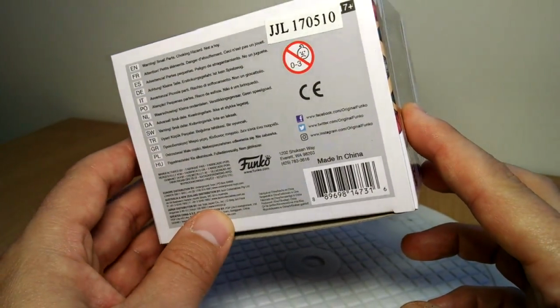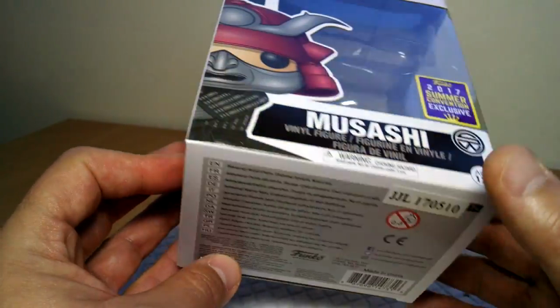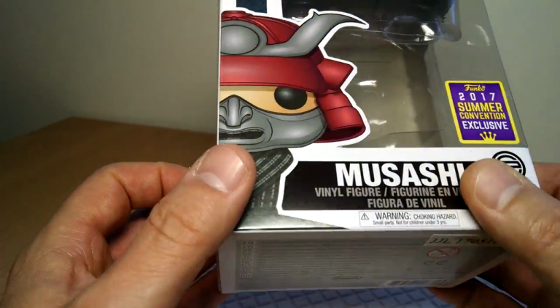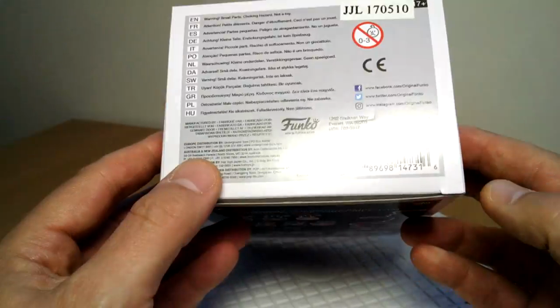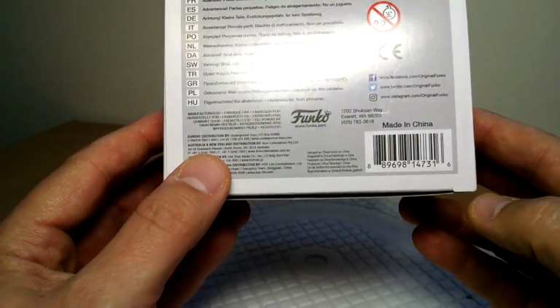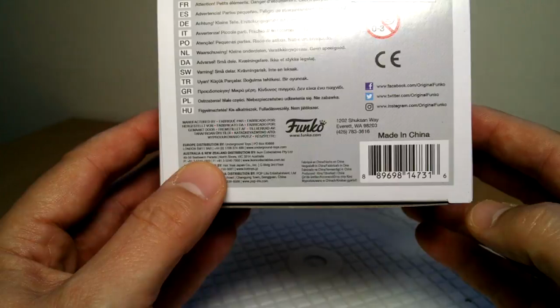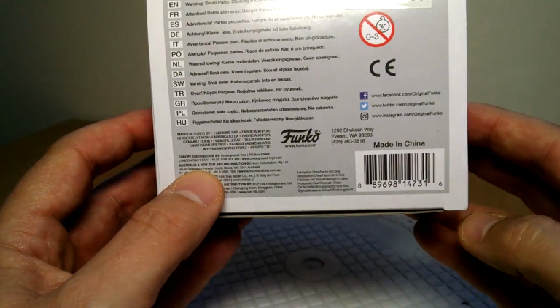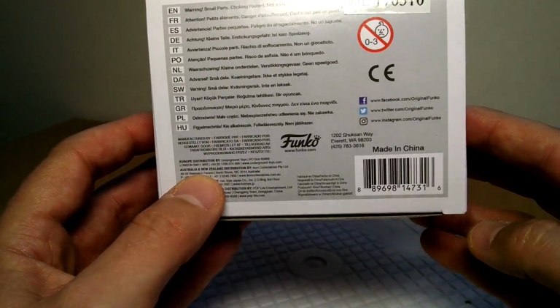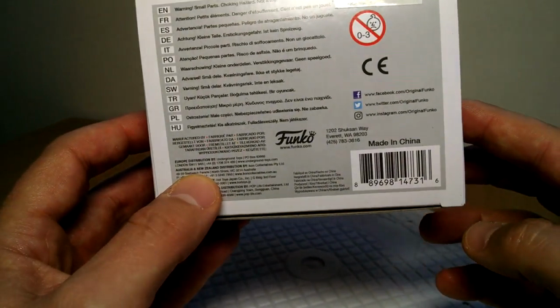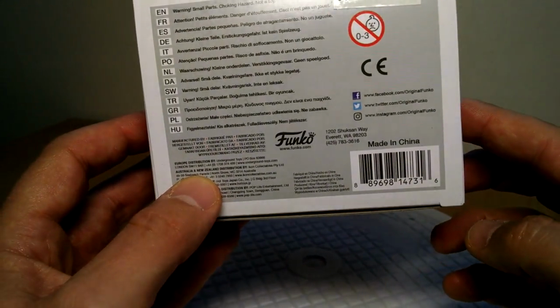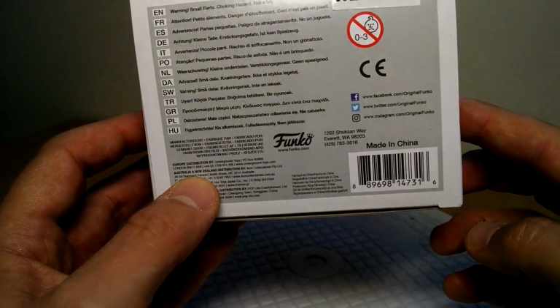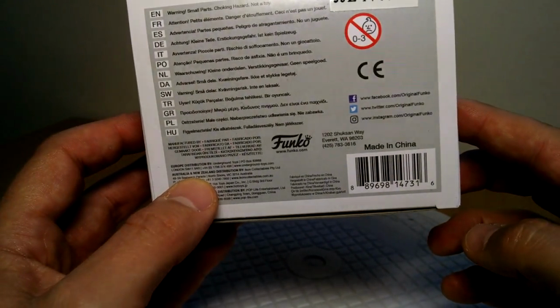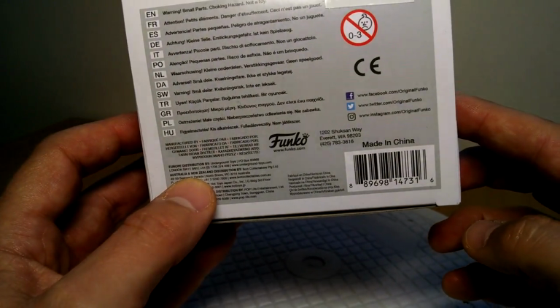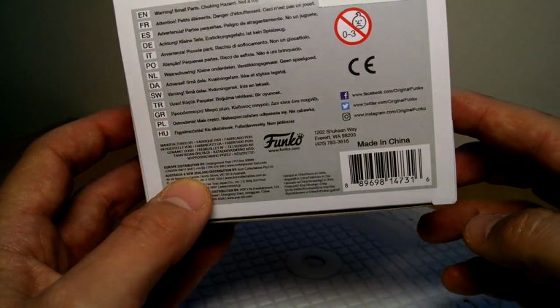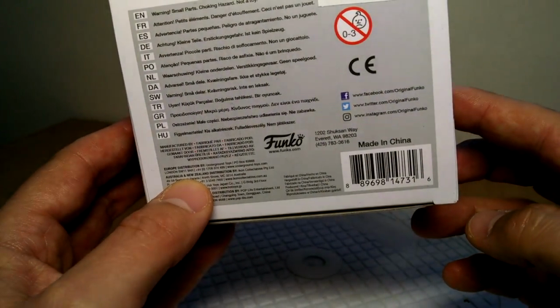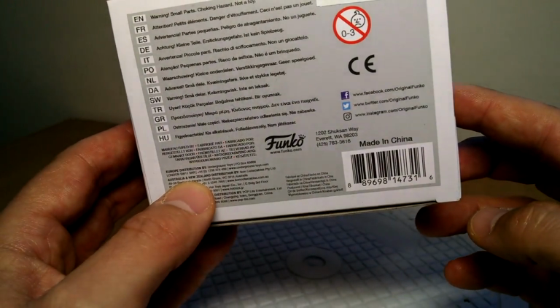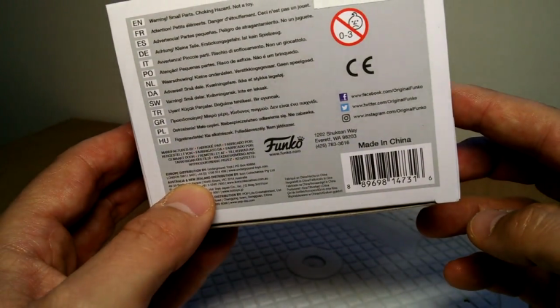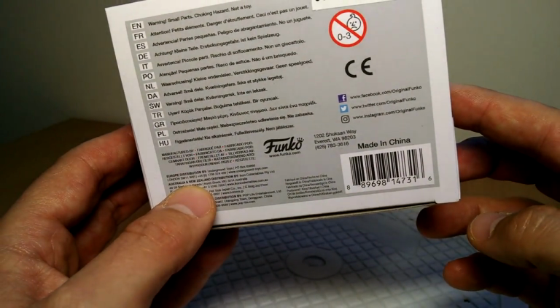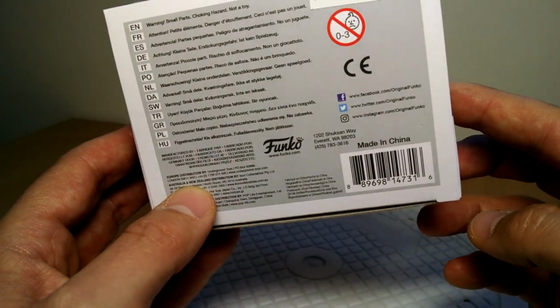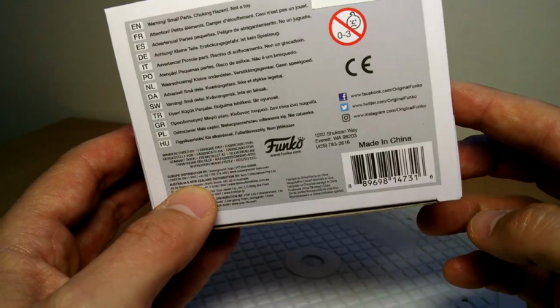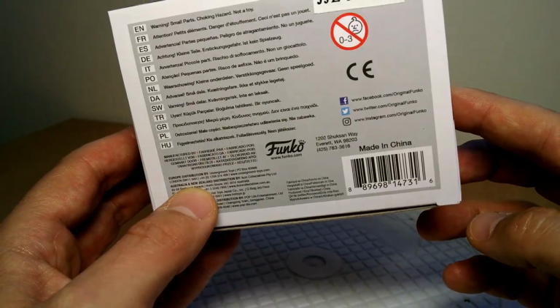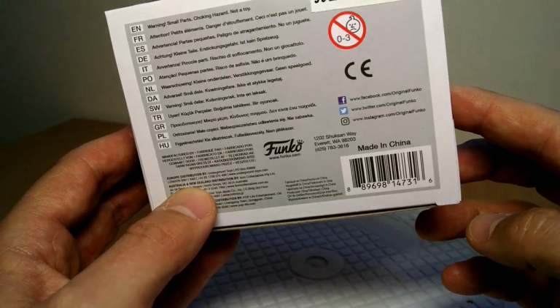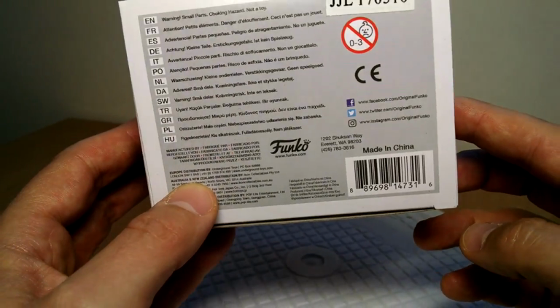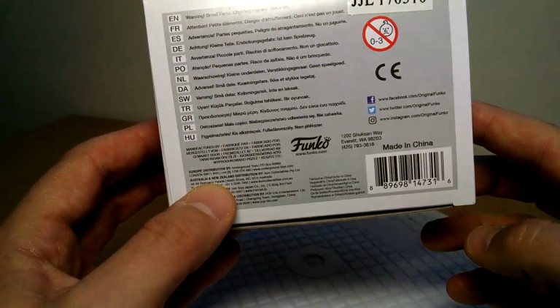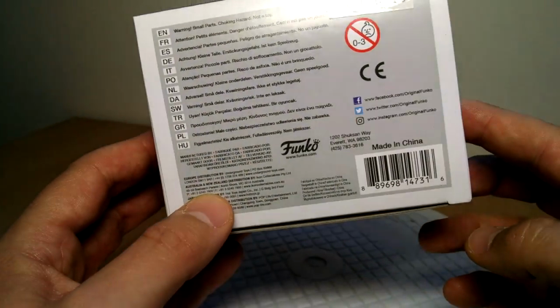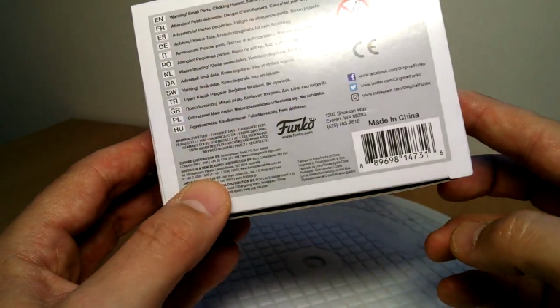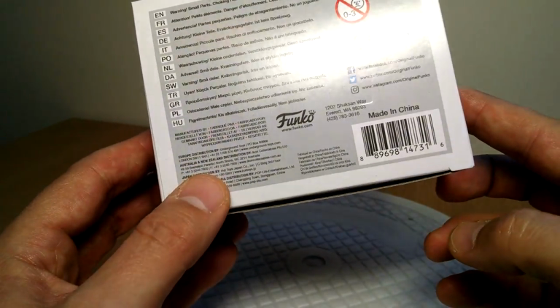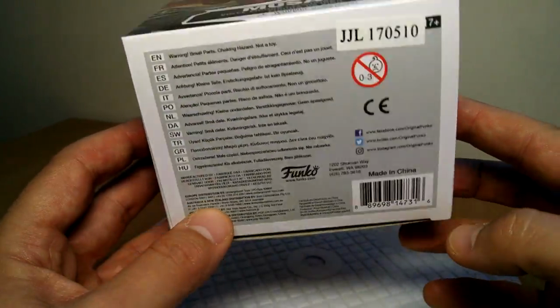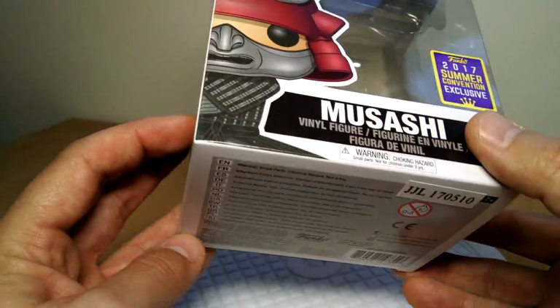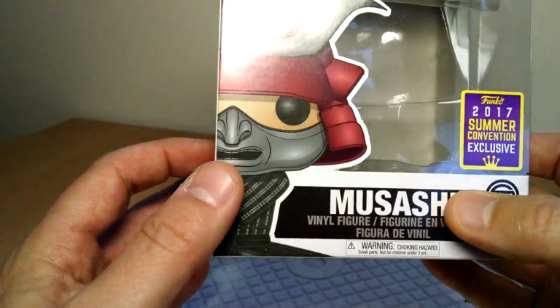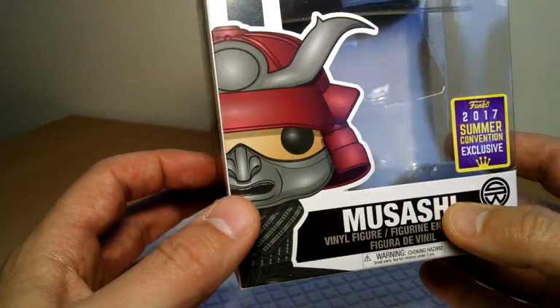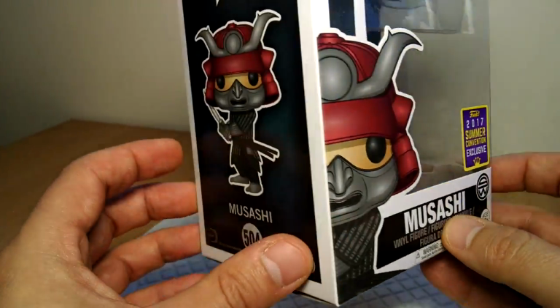Made in China on this one. There's the UPC if you can find it. This was a Box Lunch exclusive in the U.S., but available everywhere here in Australia.